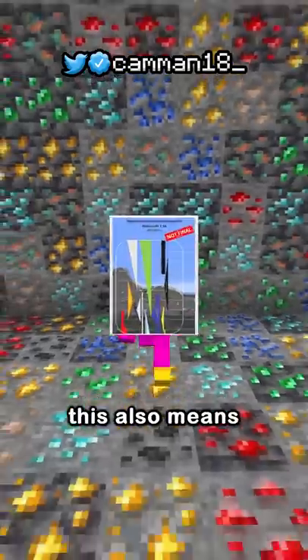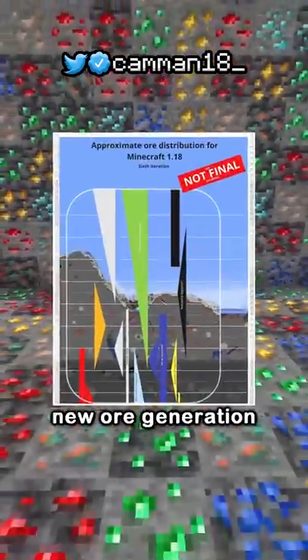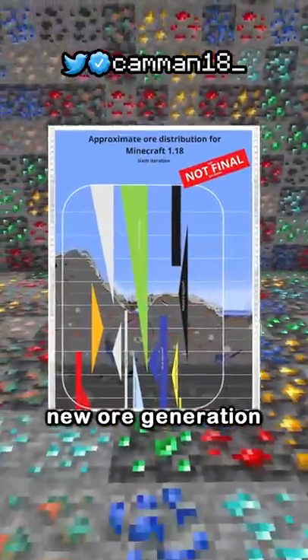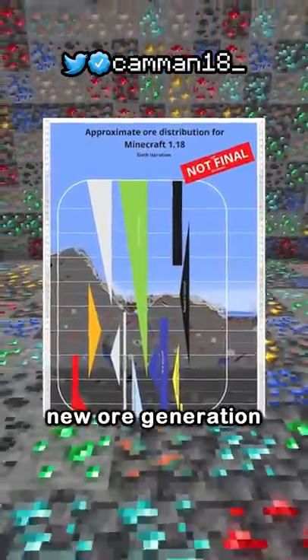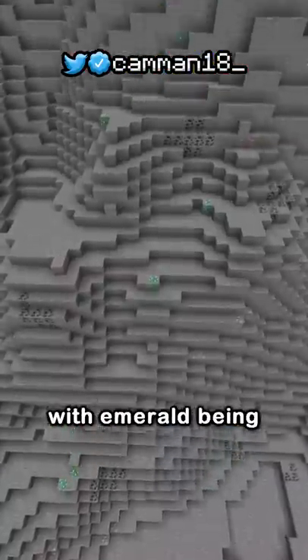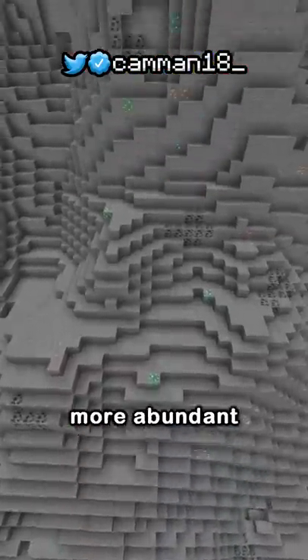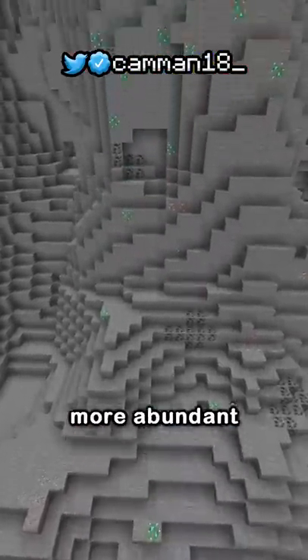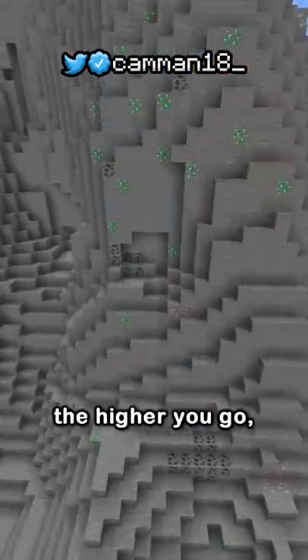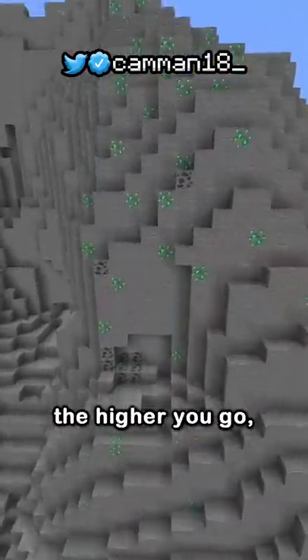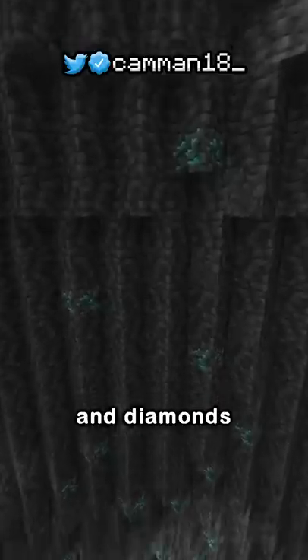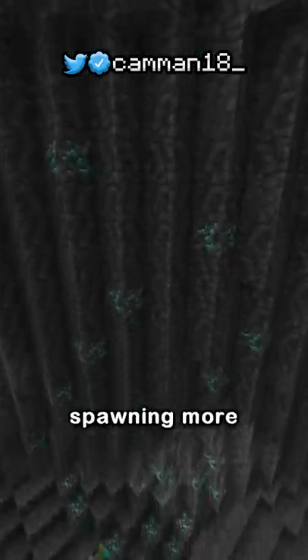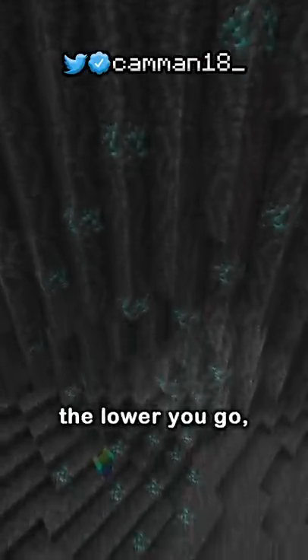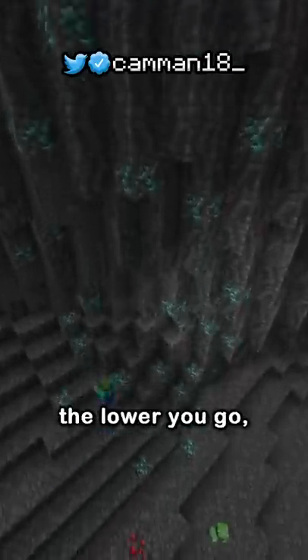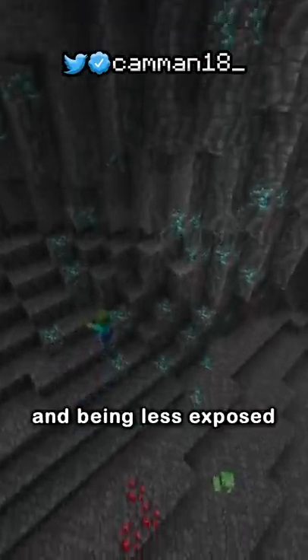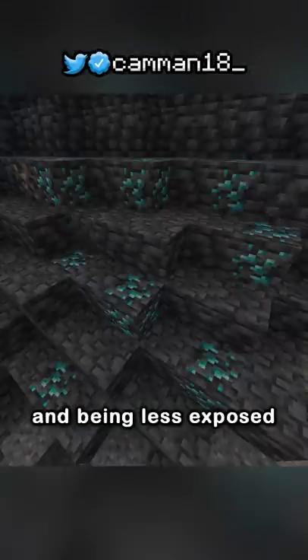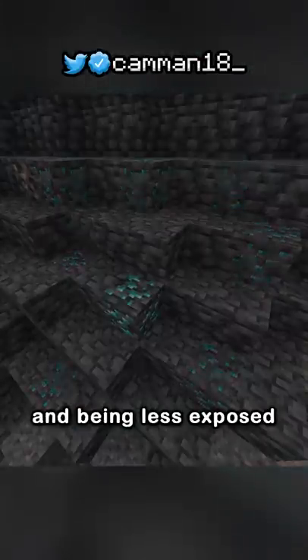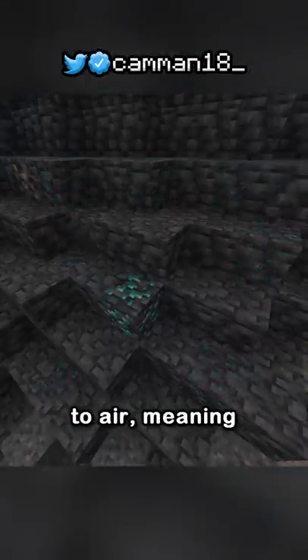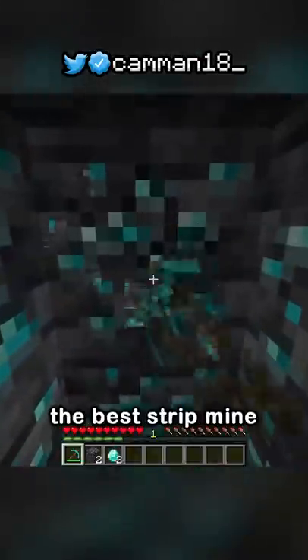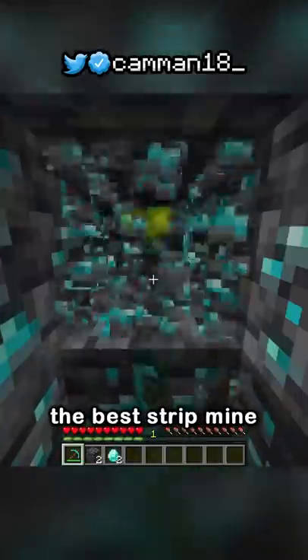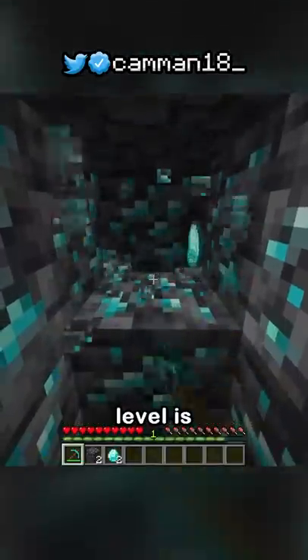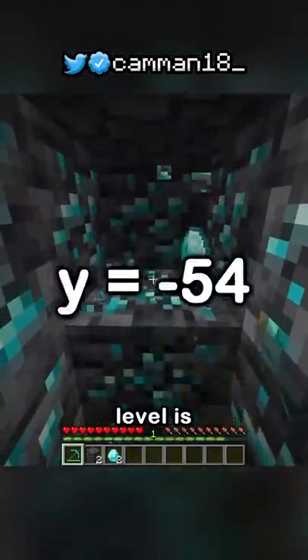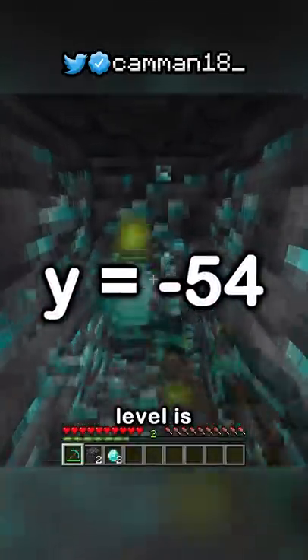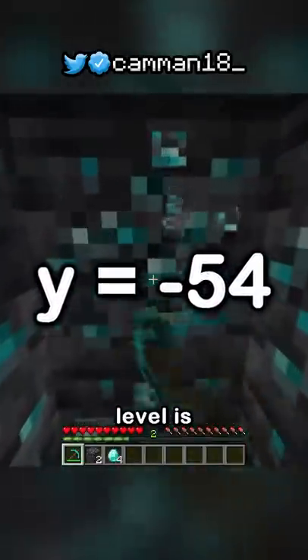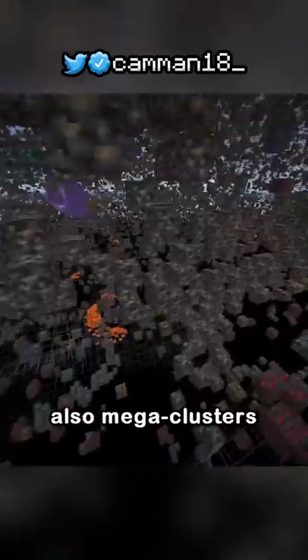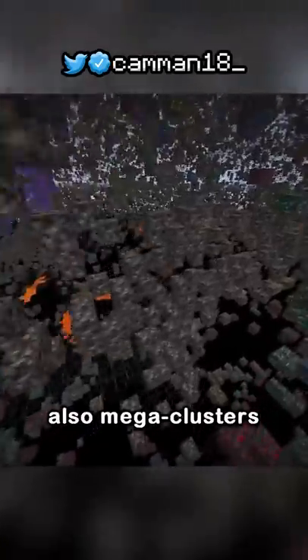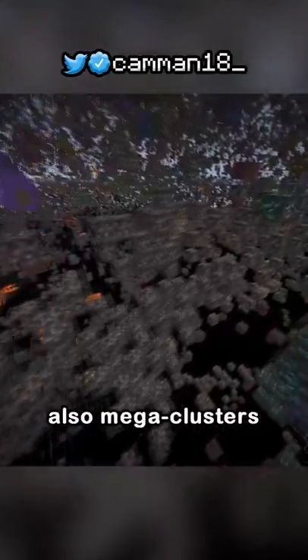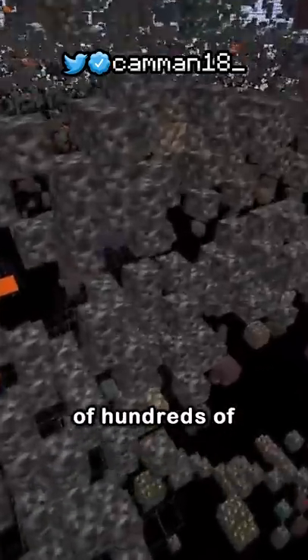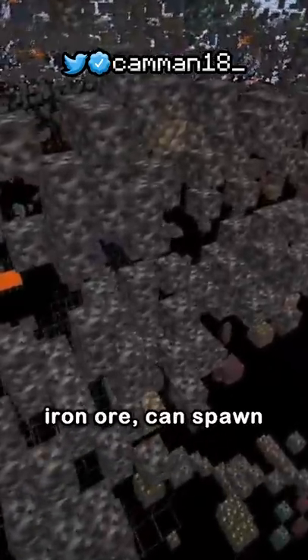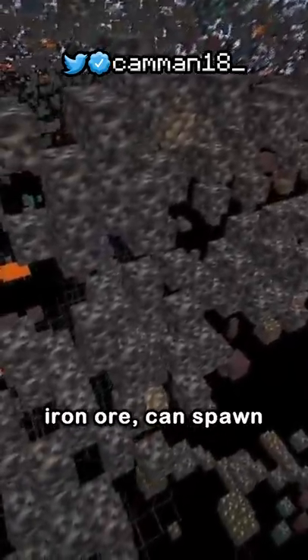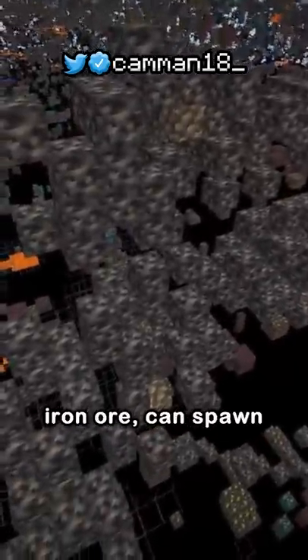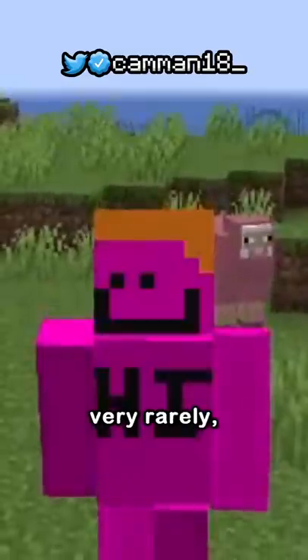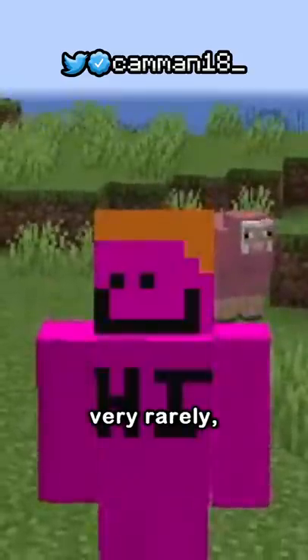This also means new ore generation, with emeralds being more abundant the higher you go and diamonds spawning more the lower you go, being less exposed to air — meaning the best strip mine level is negative 54. Also, mega clusters of hundreds of iron ore can spawn very rarely.